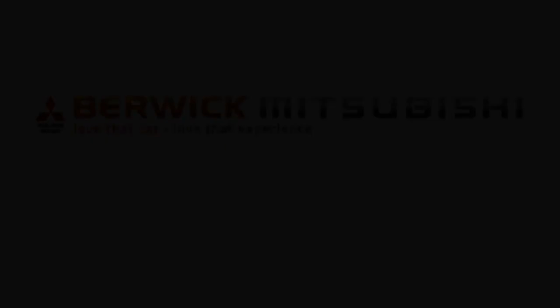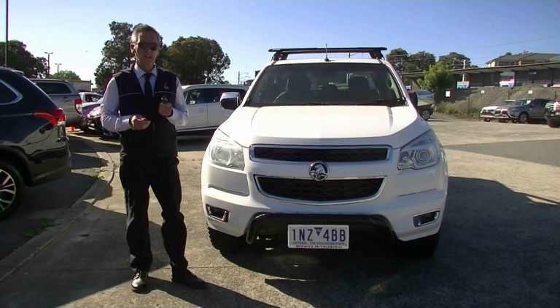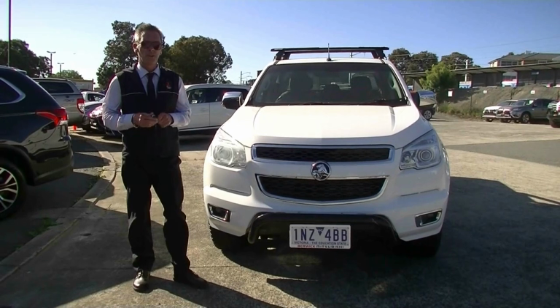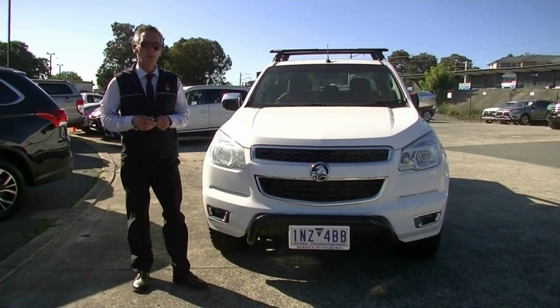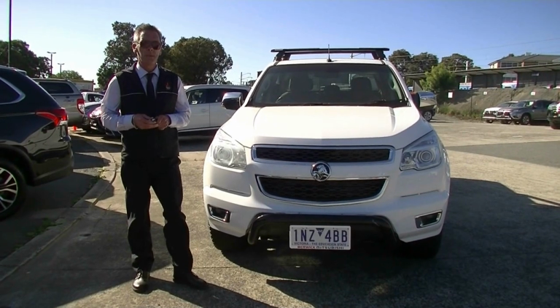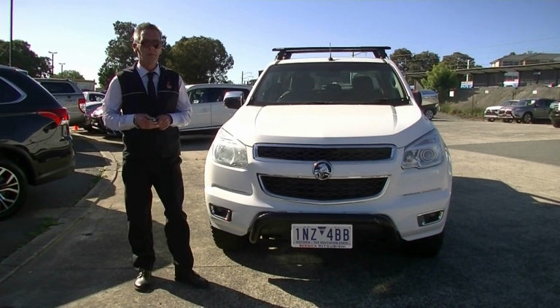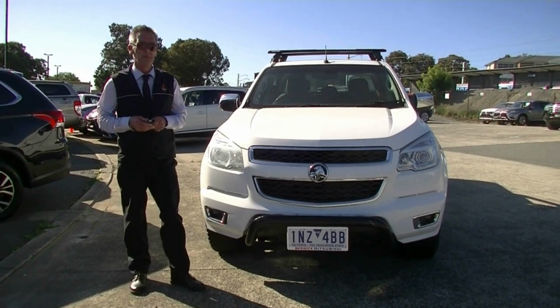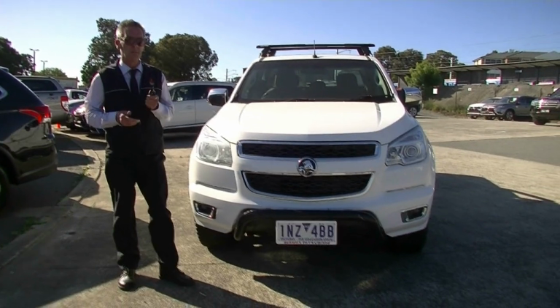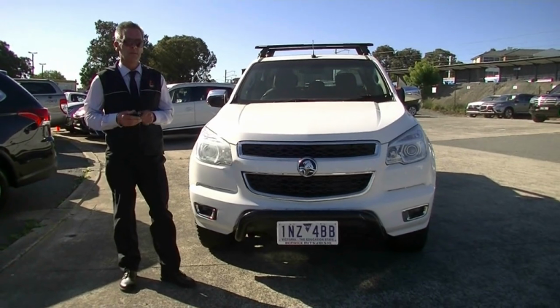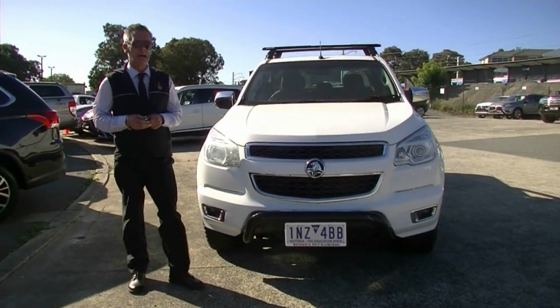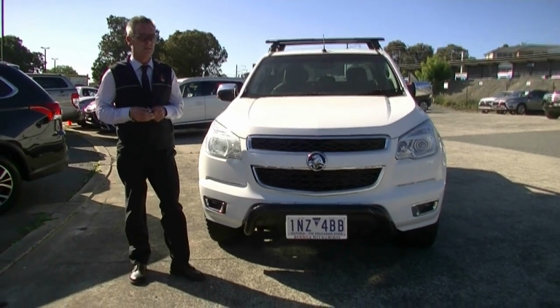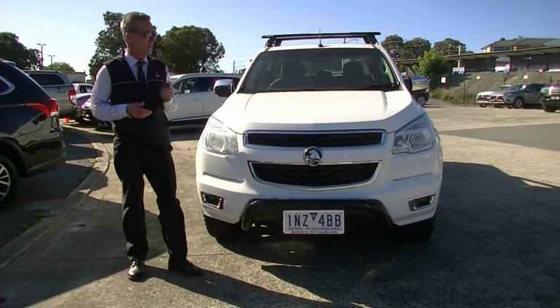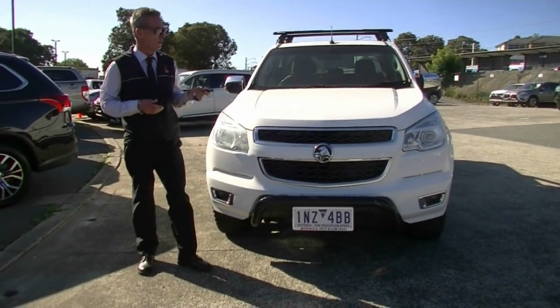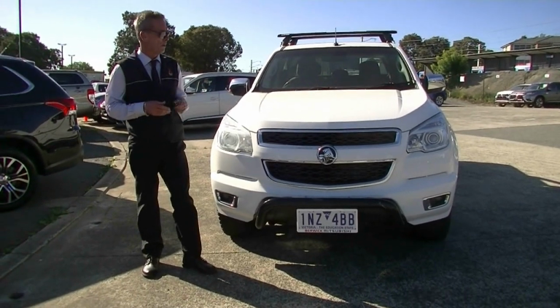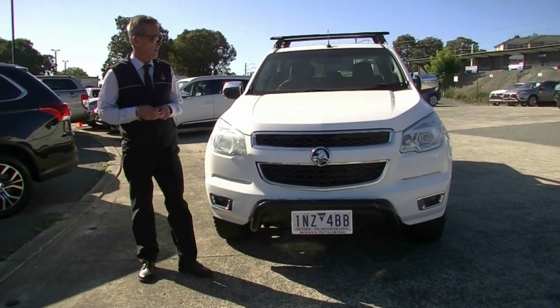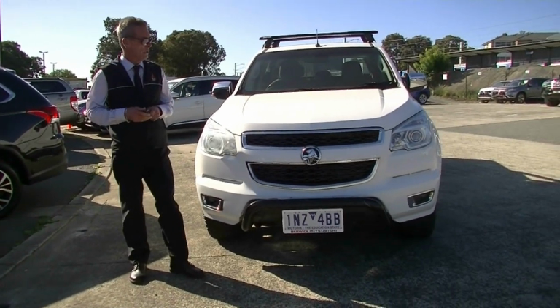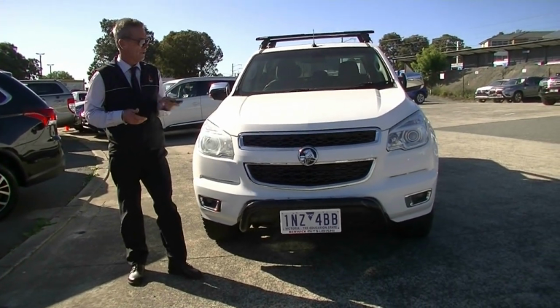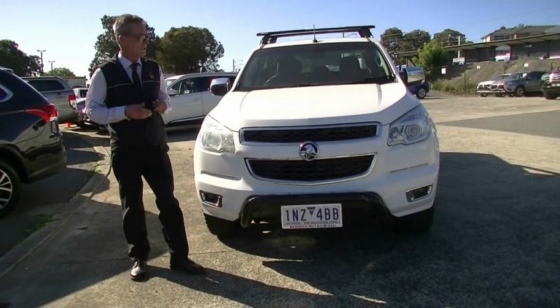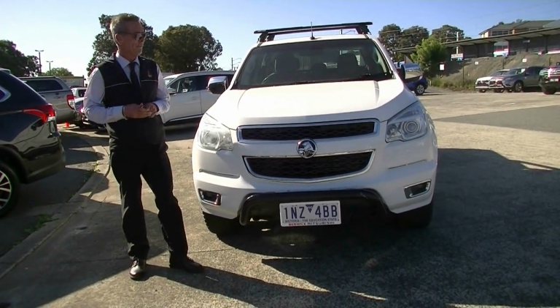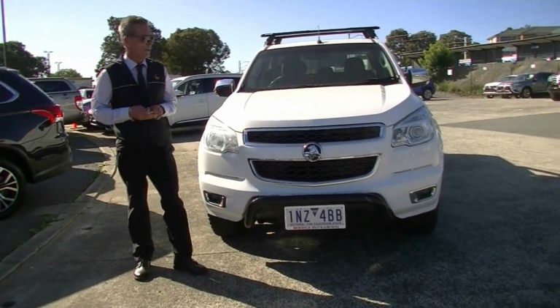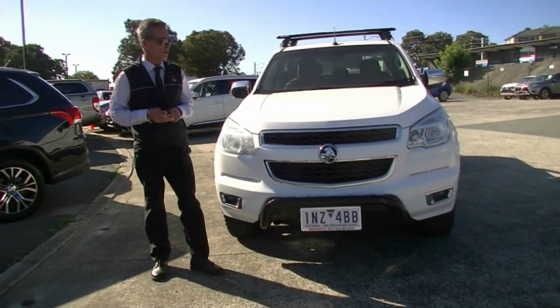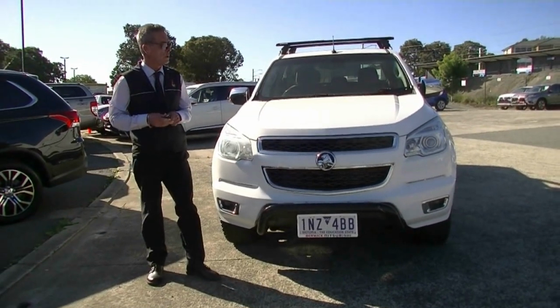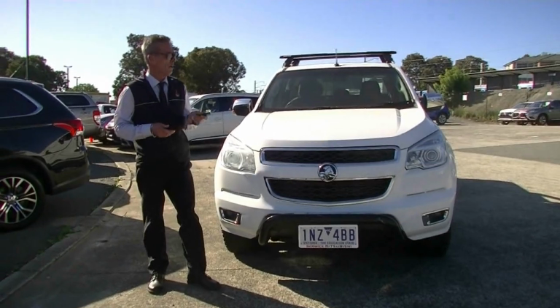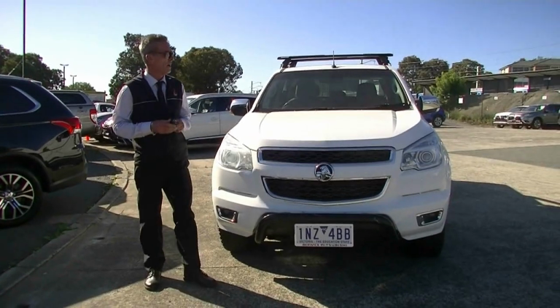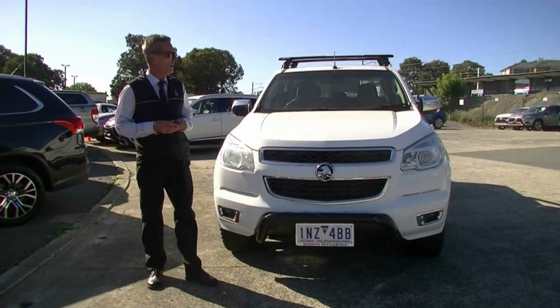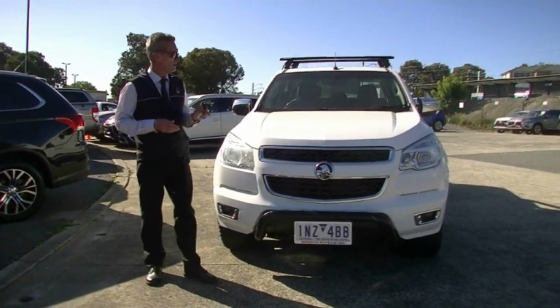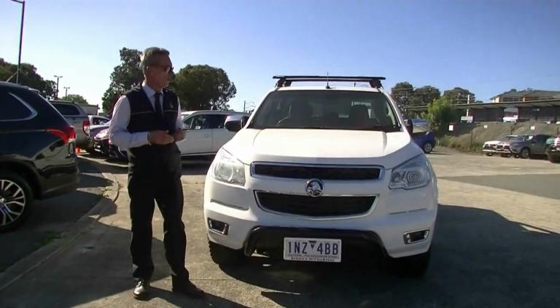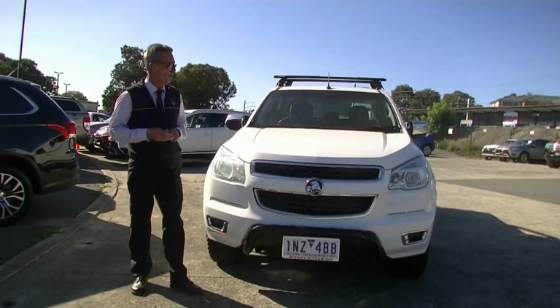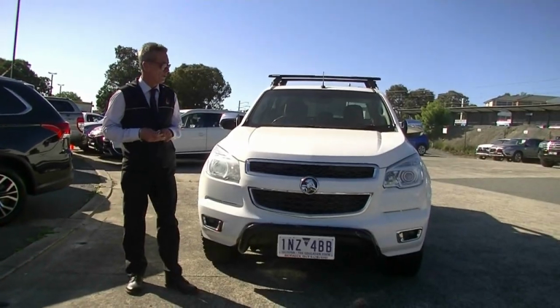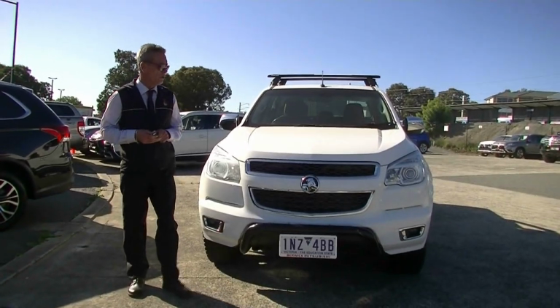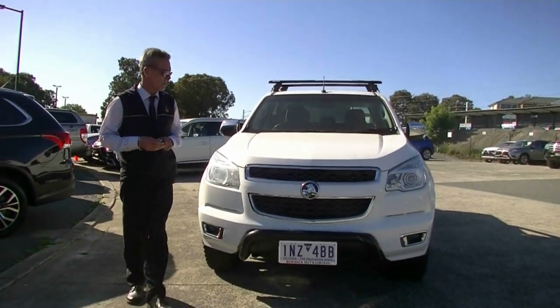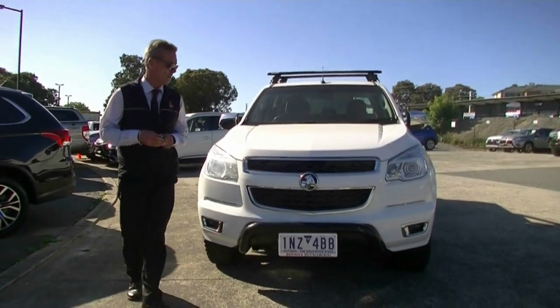Good afternoon and welcome to Berwick Mitsubishi. My name's Mark and I'm going to take you for a walk around our 2014 Holden Colorado Storm four-door ute this afternoon.